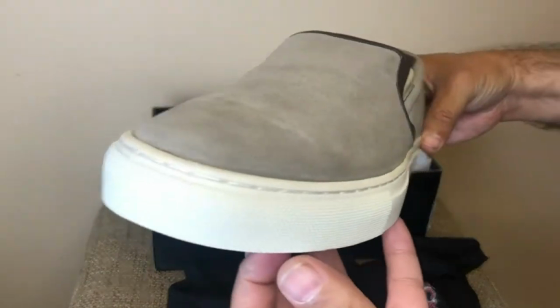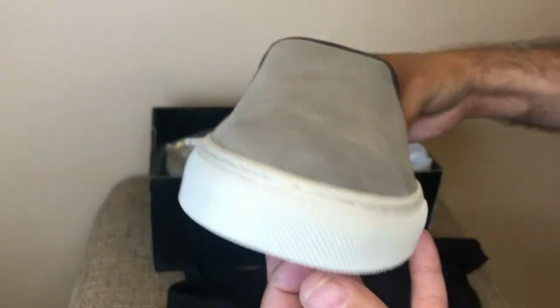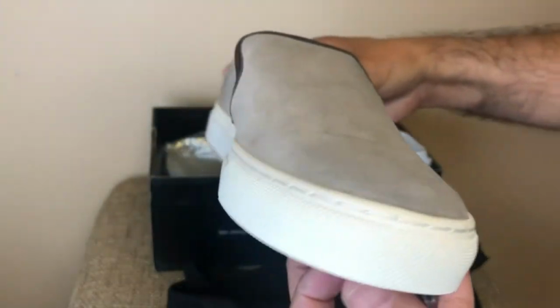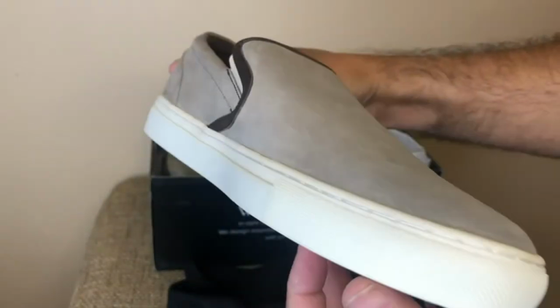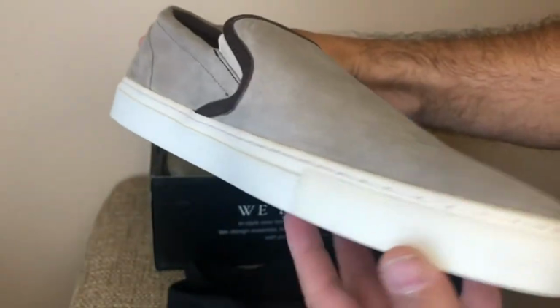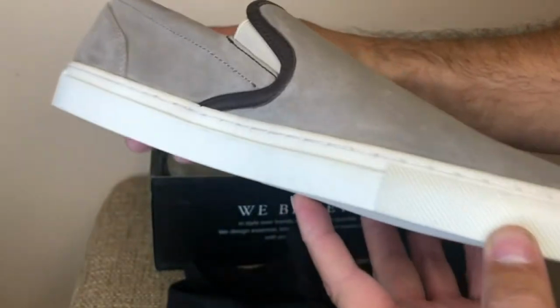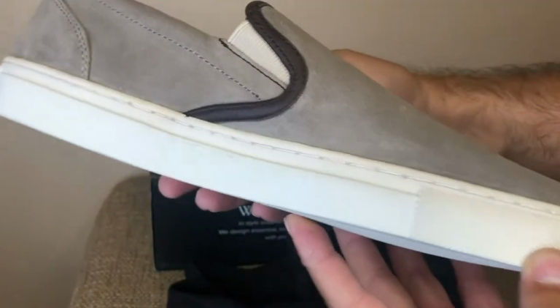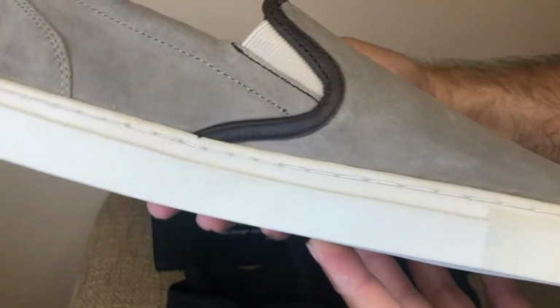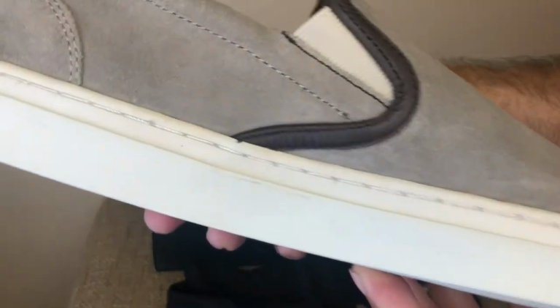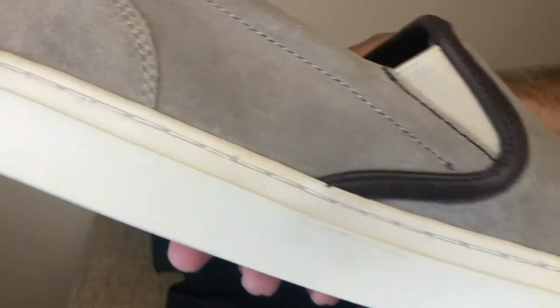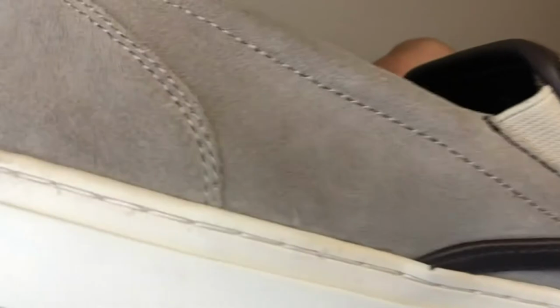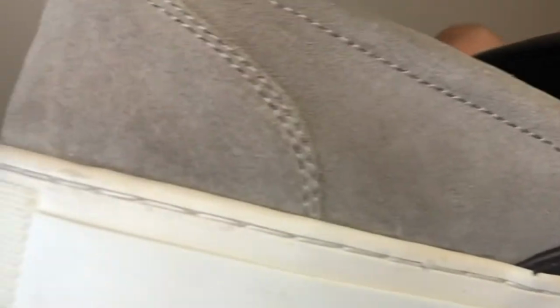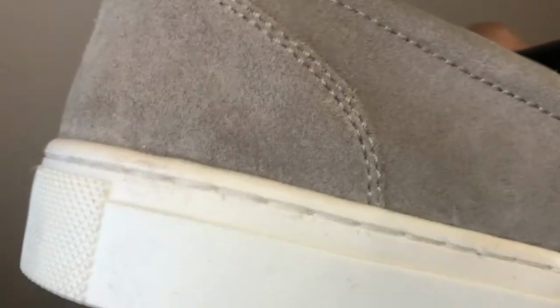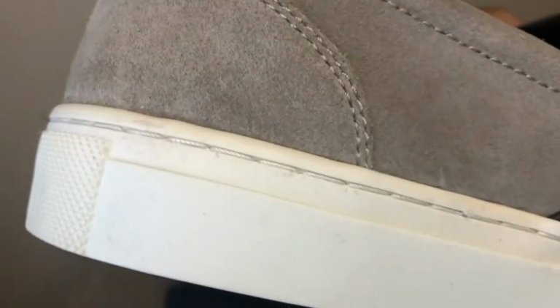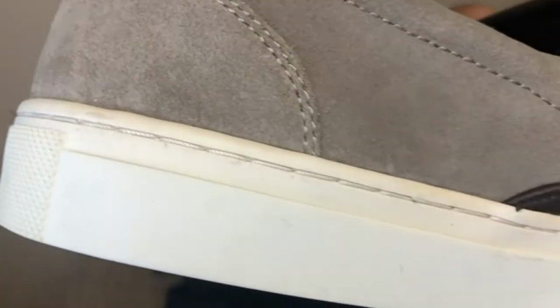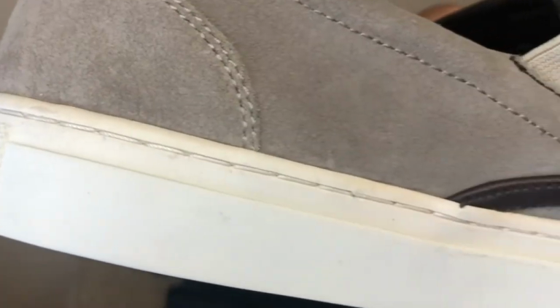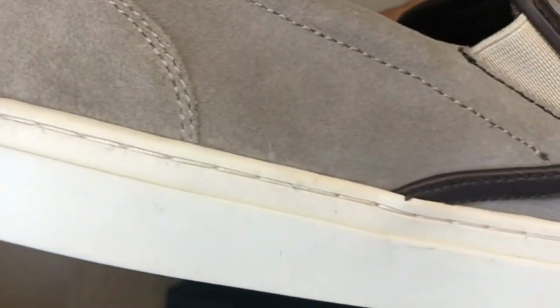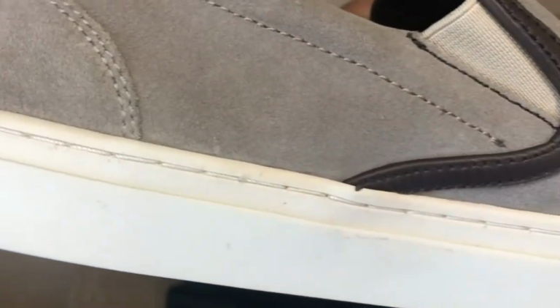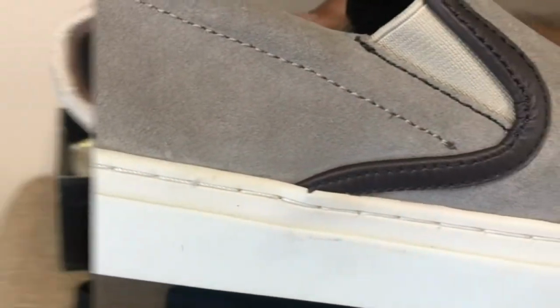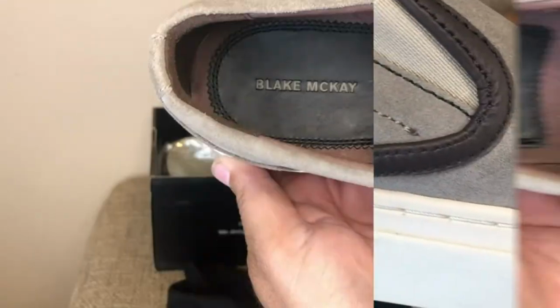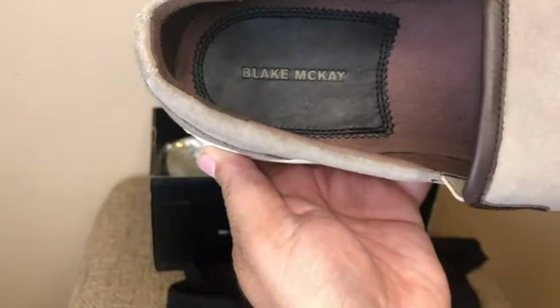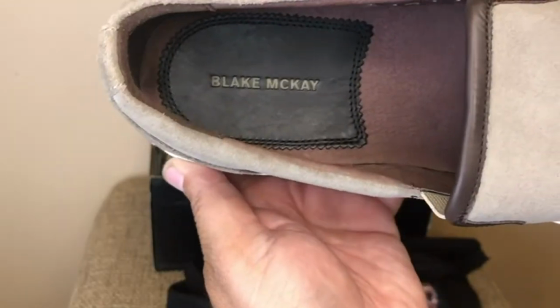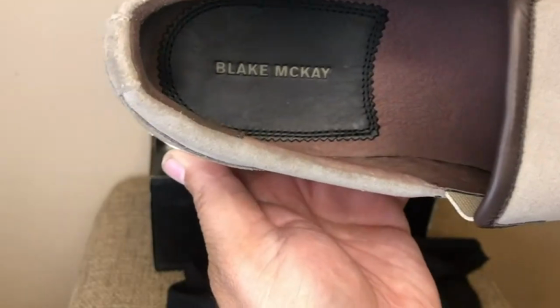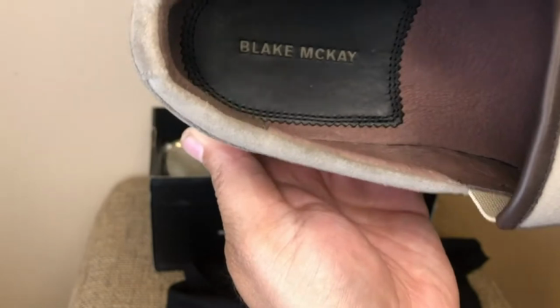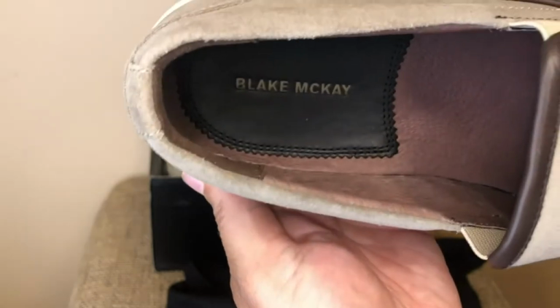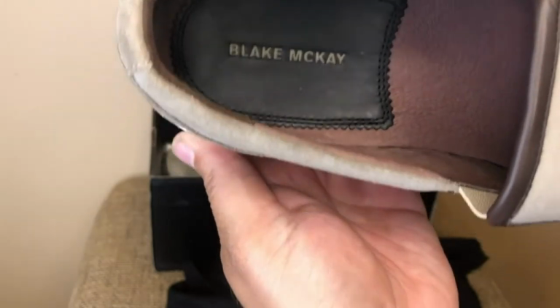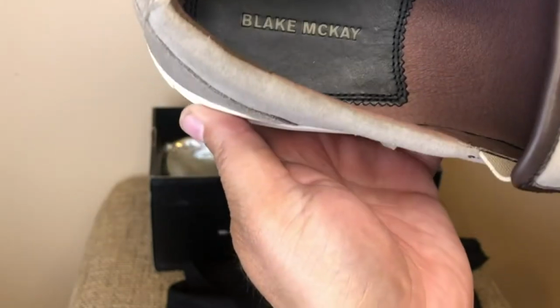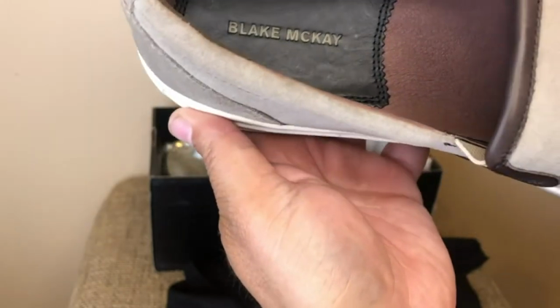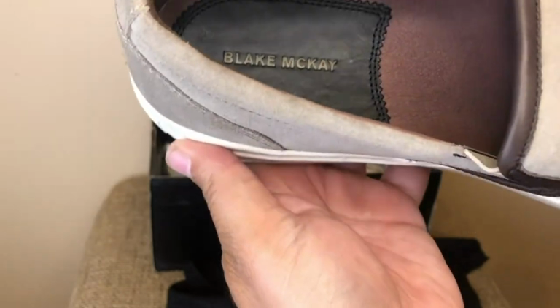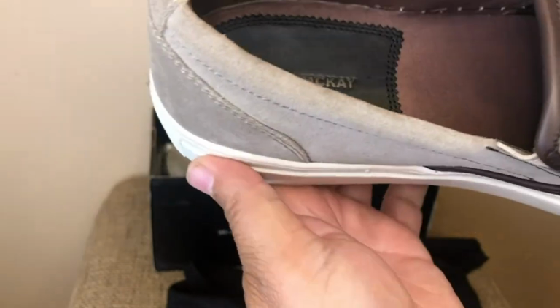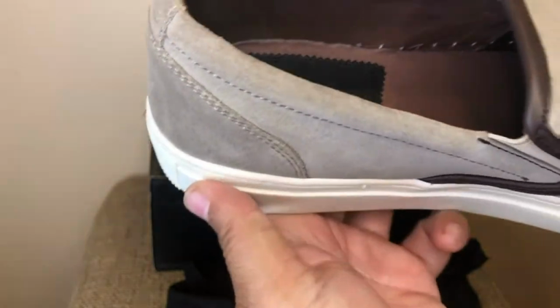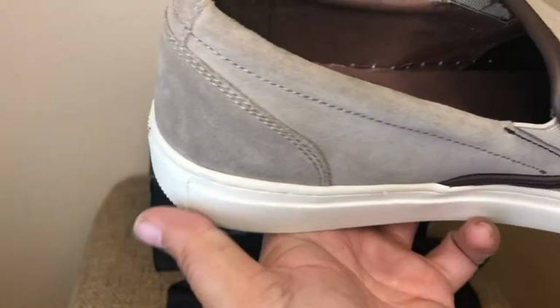The slip-on sneakers are low top, made of a leather suede material, have a 100% rubber cup sole for better traction, include an ortholite insole for more comfort when wearing, and appear very well made.